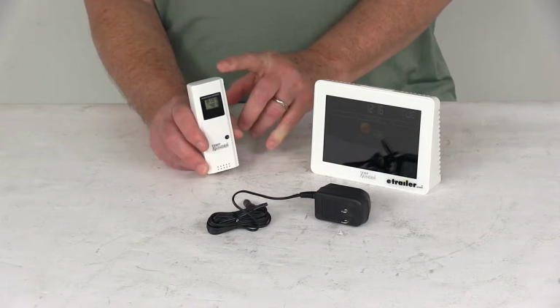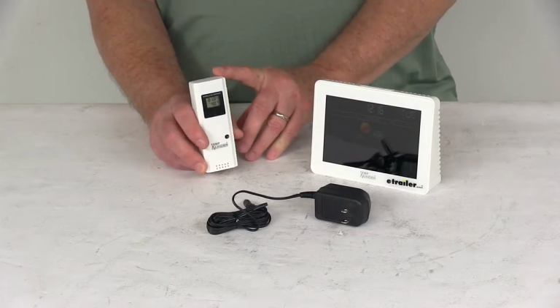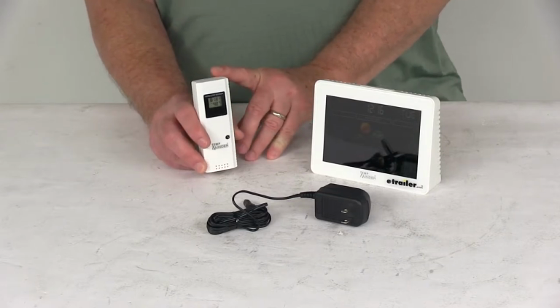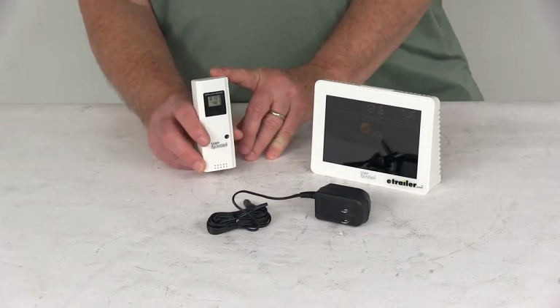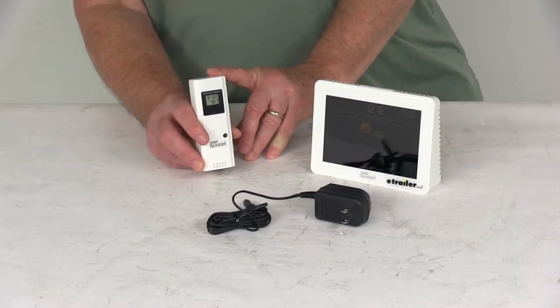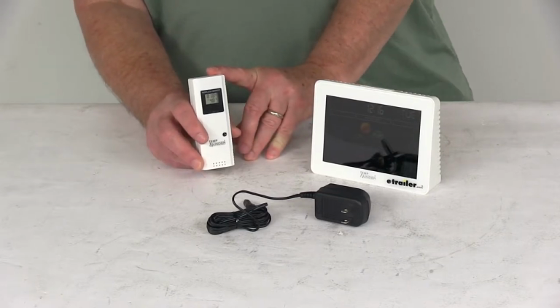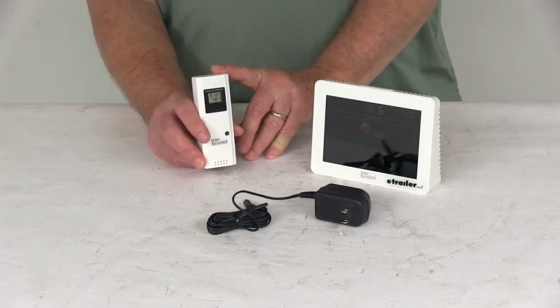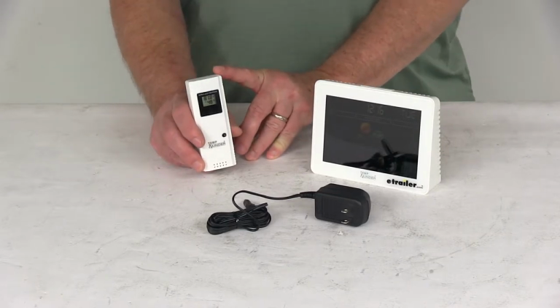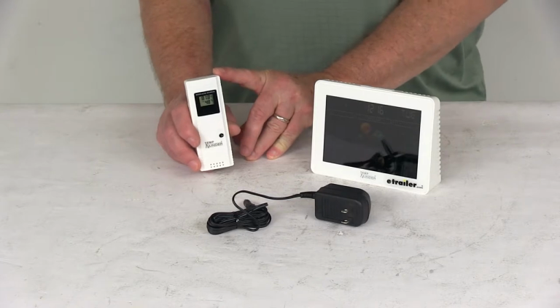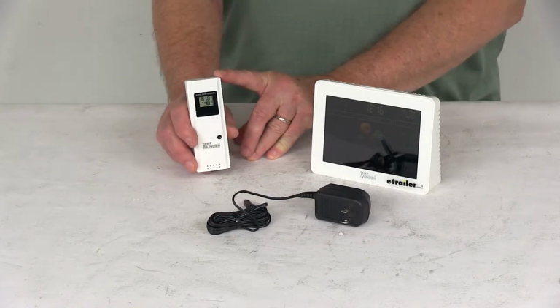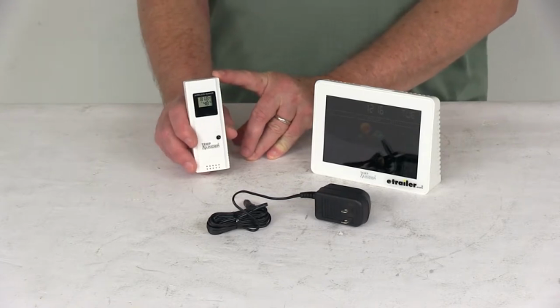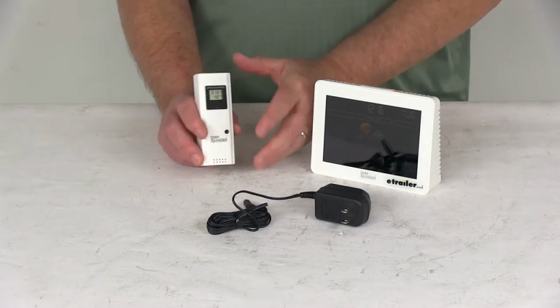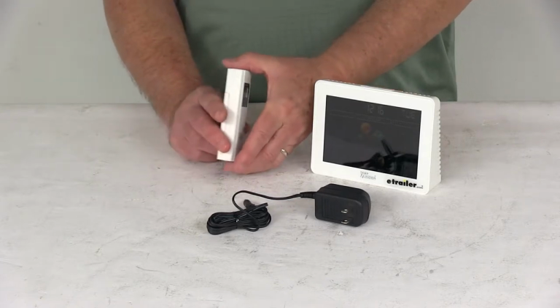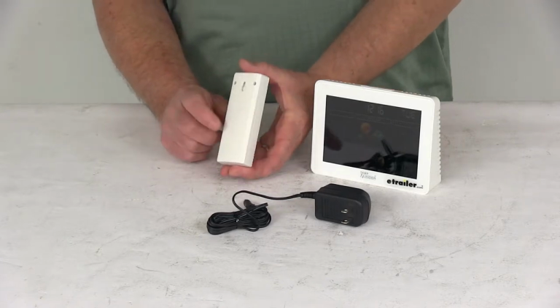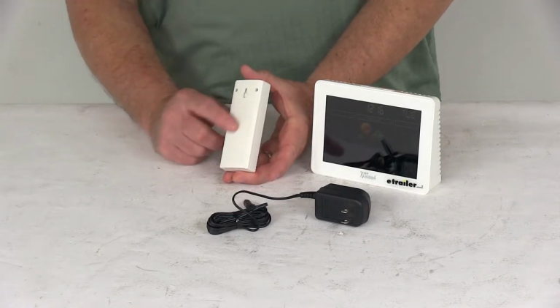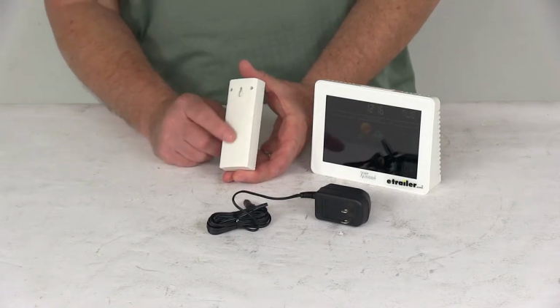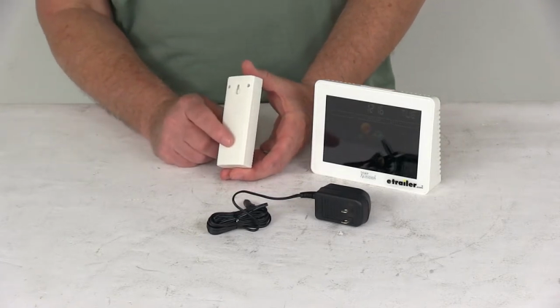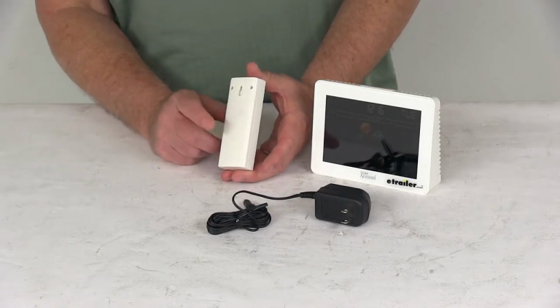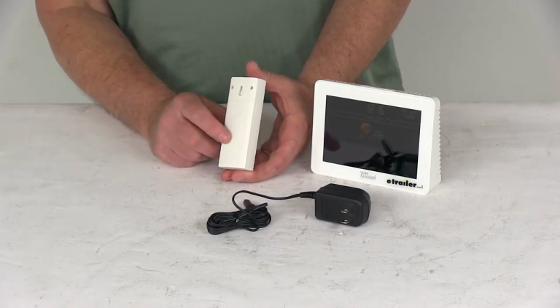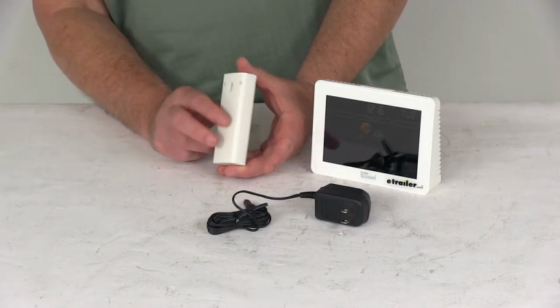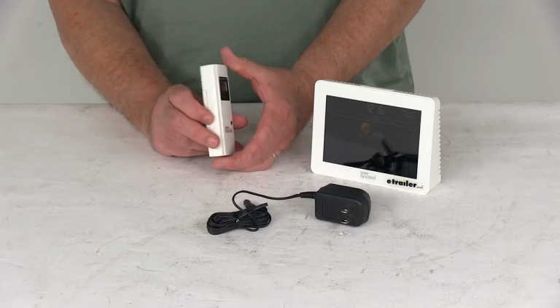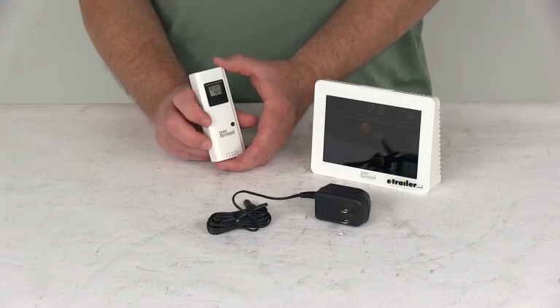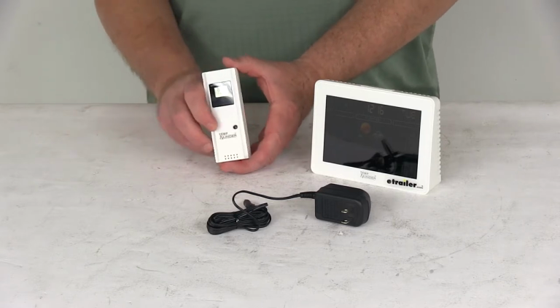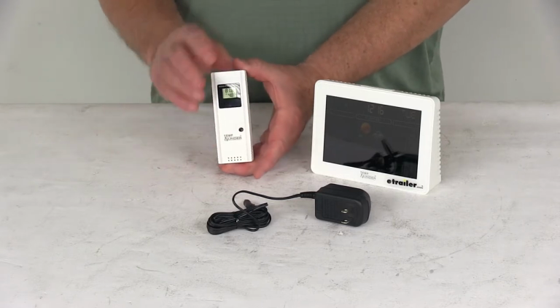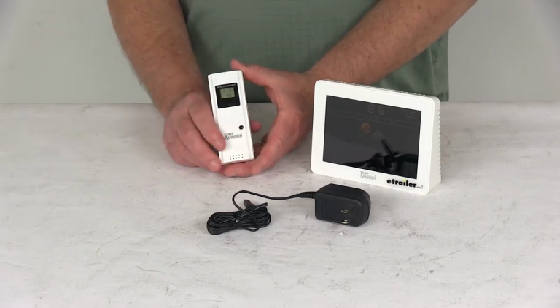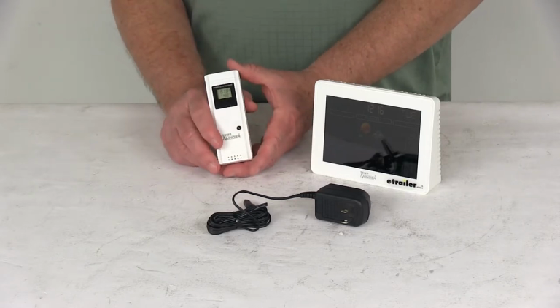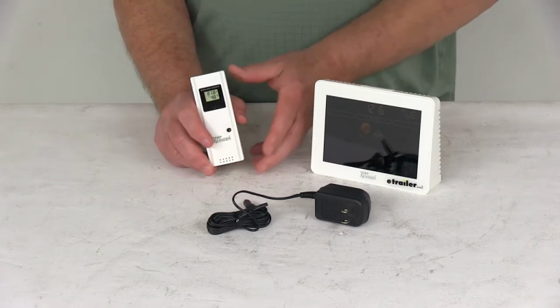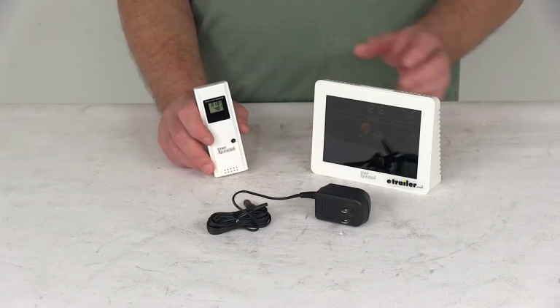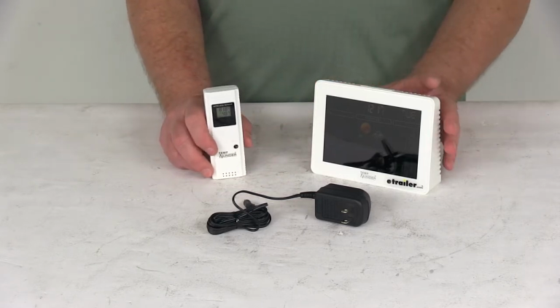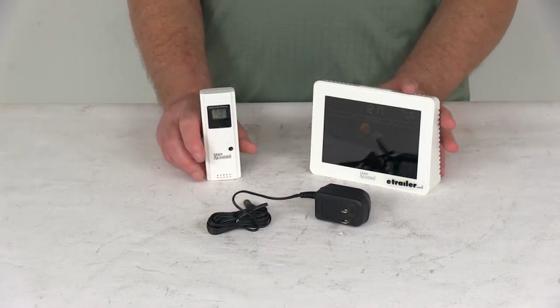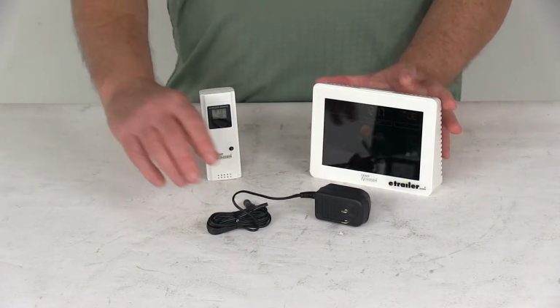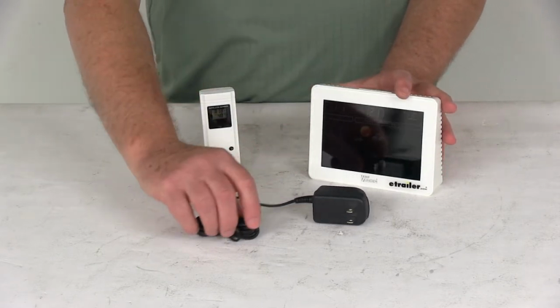The temperature range is negative 40 degrees Fahrenheit to 140 degrees Fahrenheit. The transmitter also requires two AA batteries, which are not included — I put some in there just to show you what the display looks like. I'll give you a few dimensions on this.